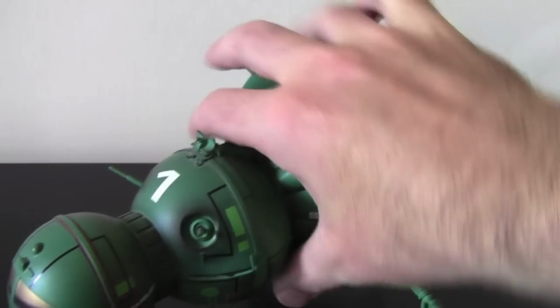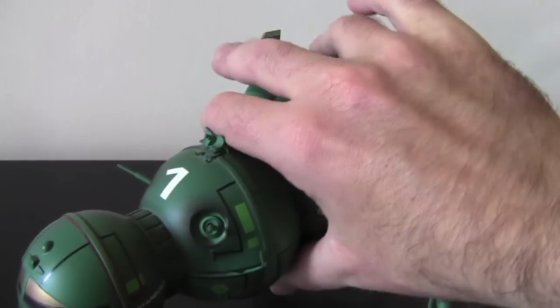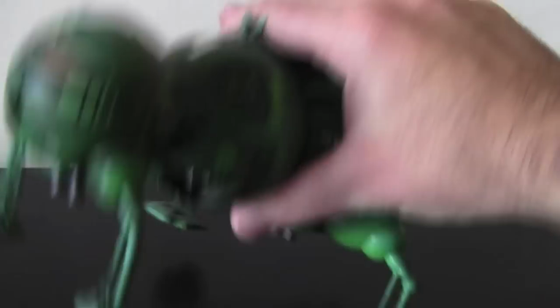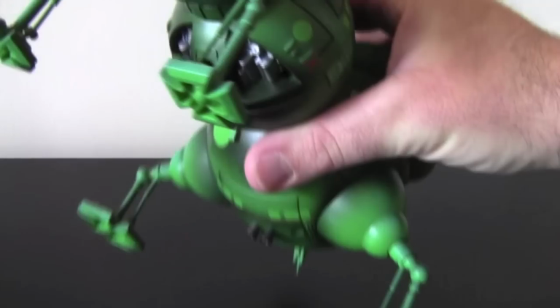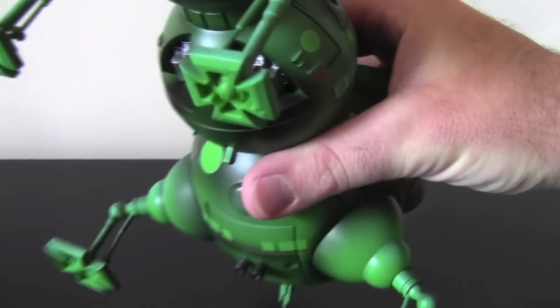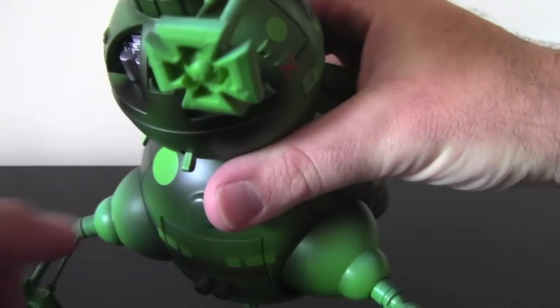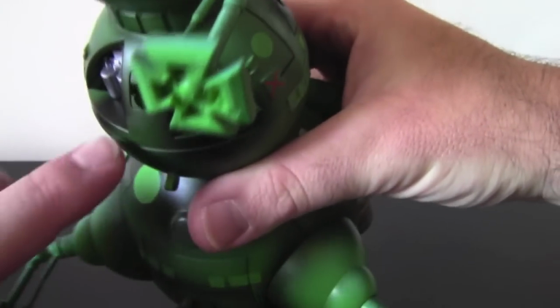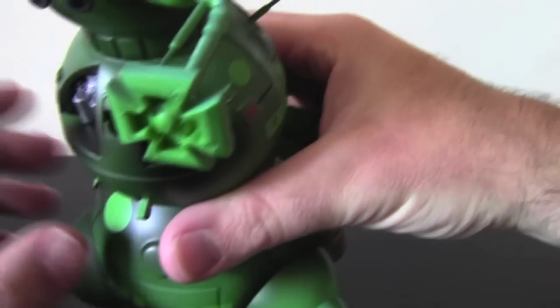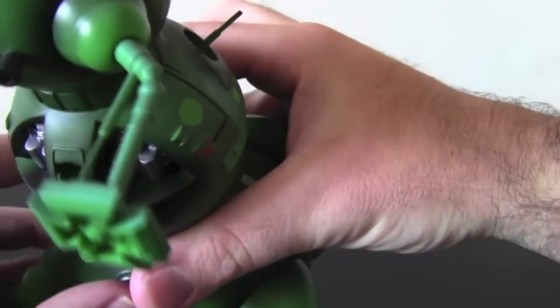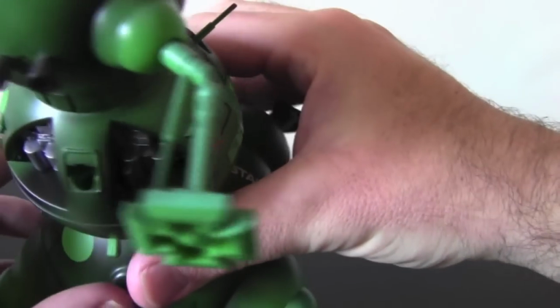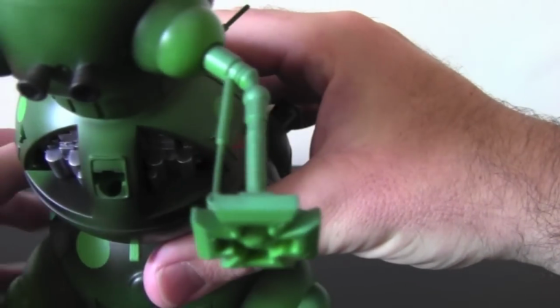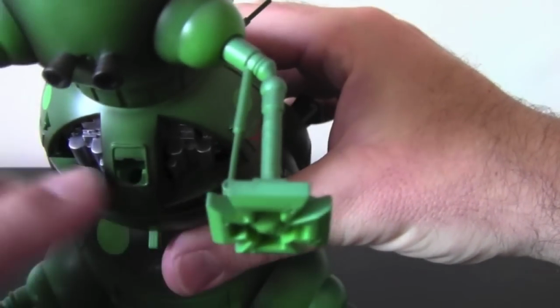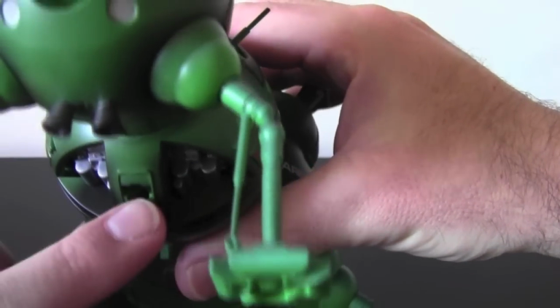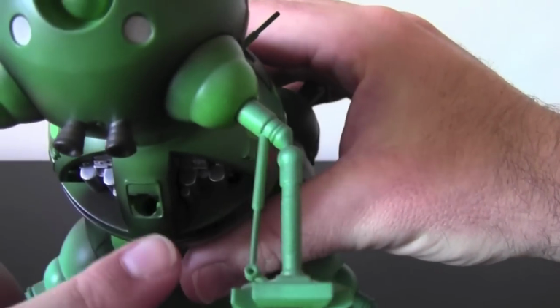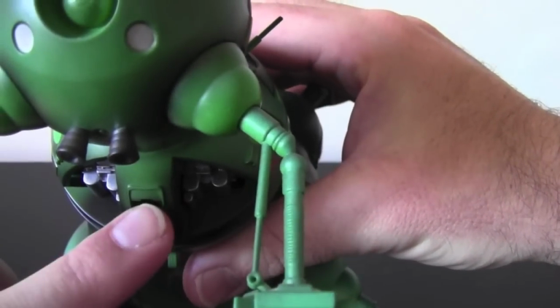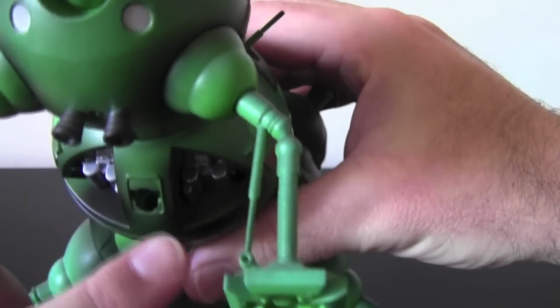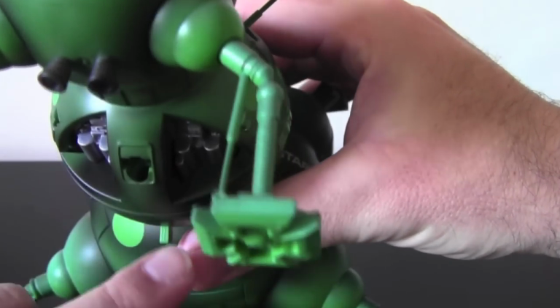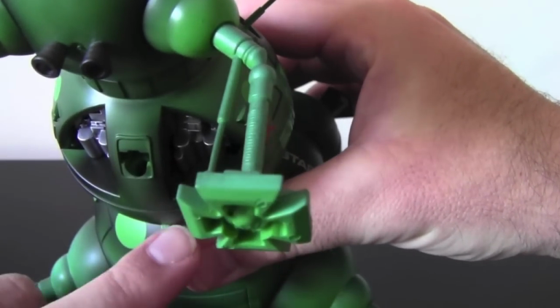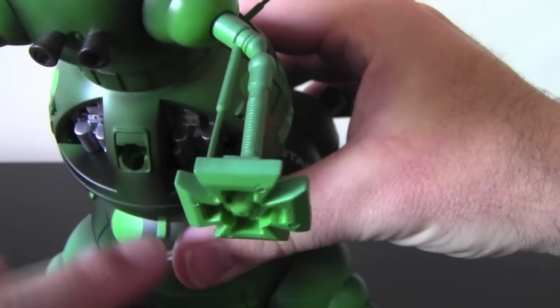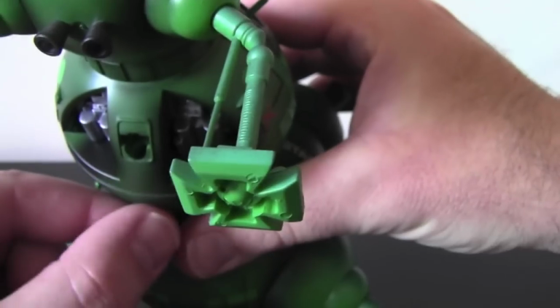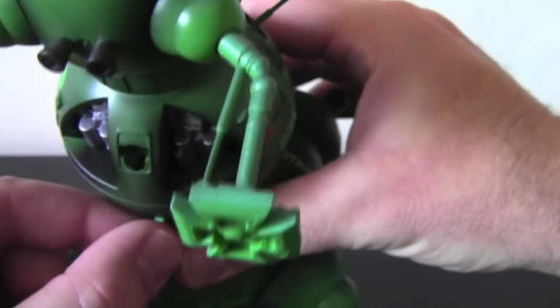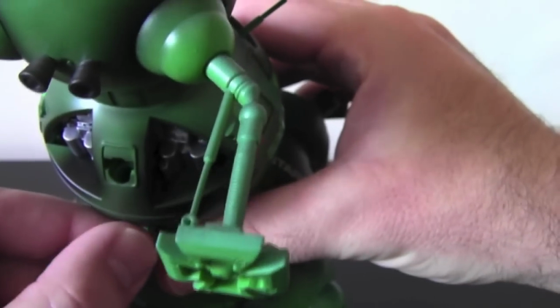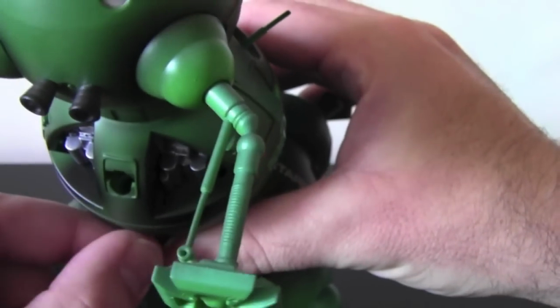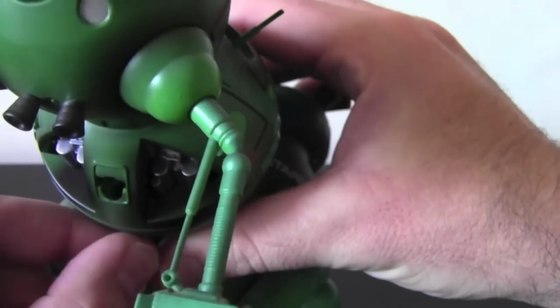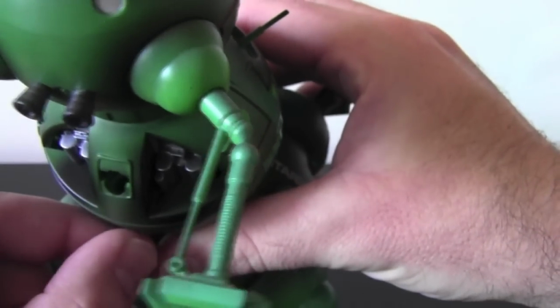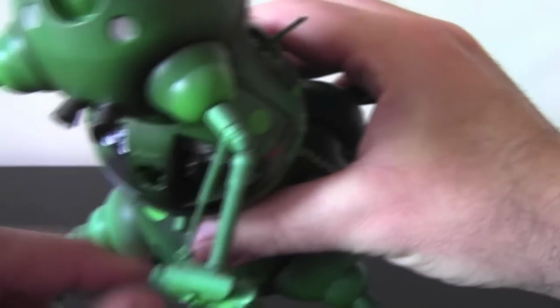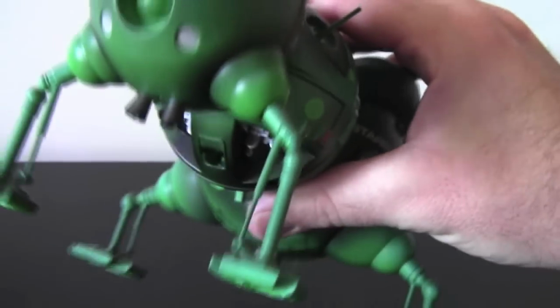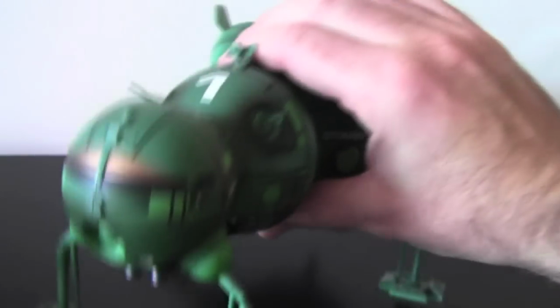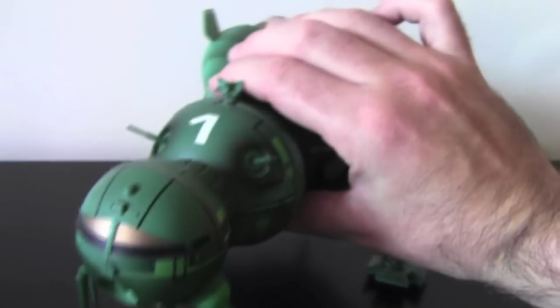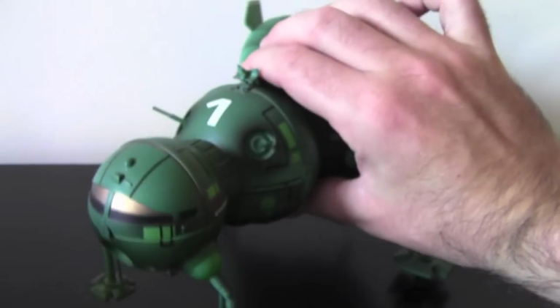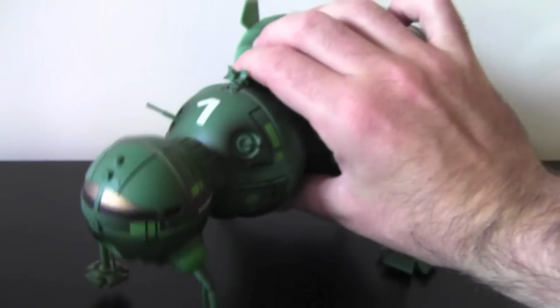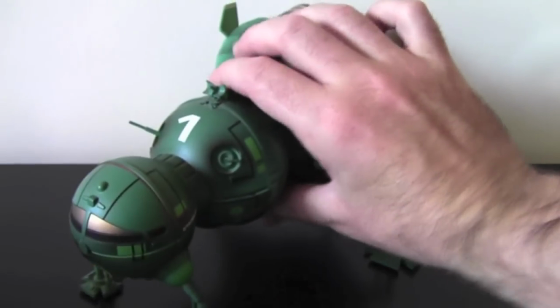And then unfortunately, just a couple of weeks ago, I lost the missile probe that comes out of the bottom here. It slots in there. There's a little firing gun — each time you hit that it fires out, and it fires out at quite a strong pace.